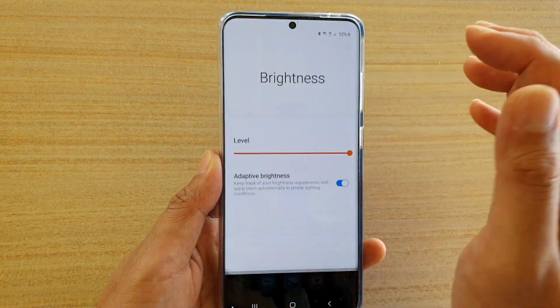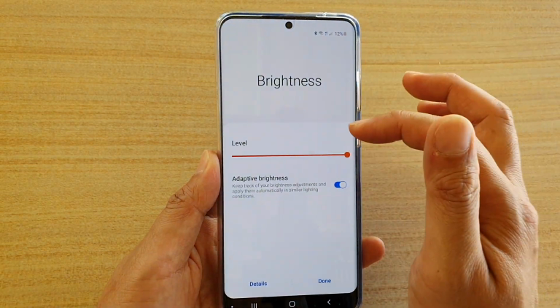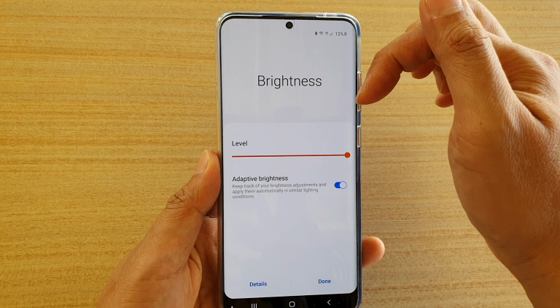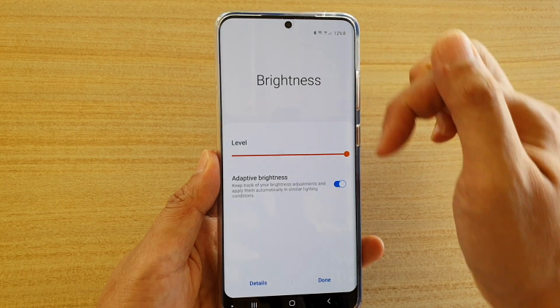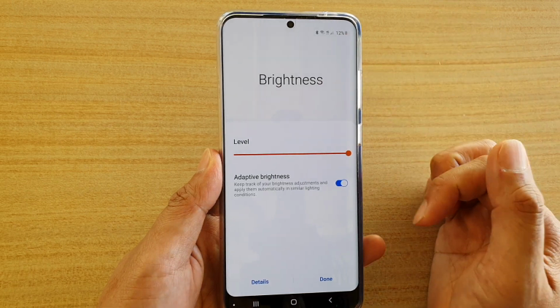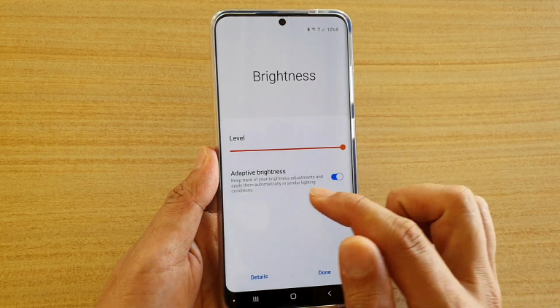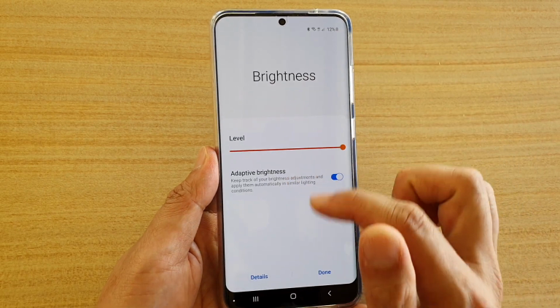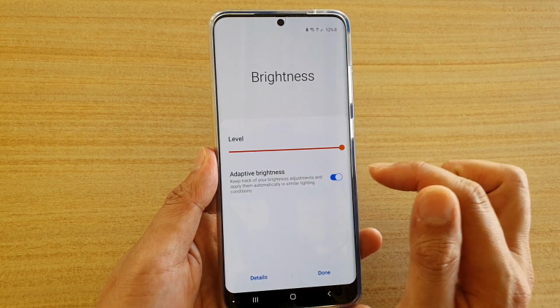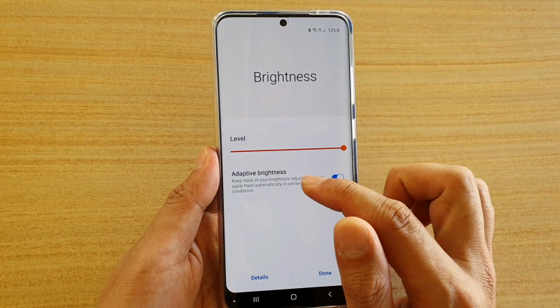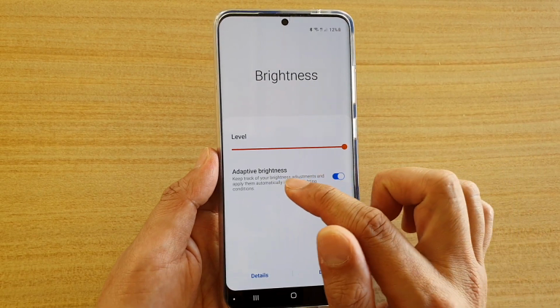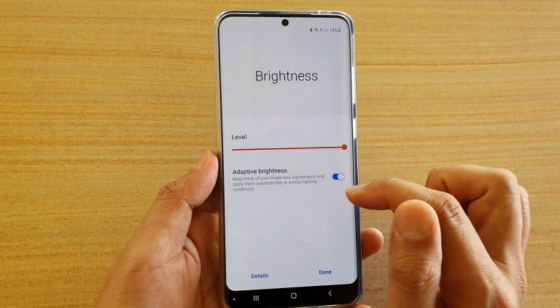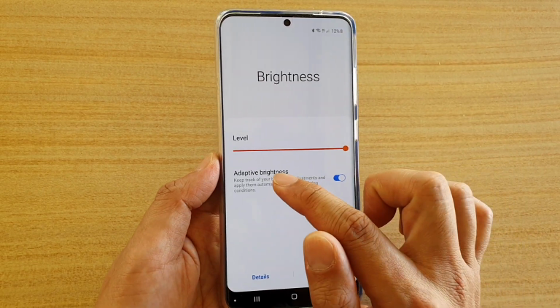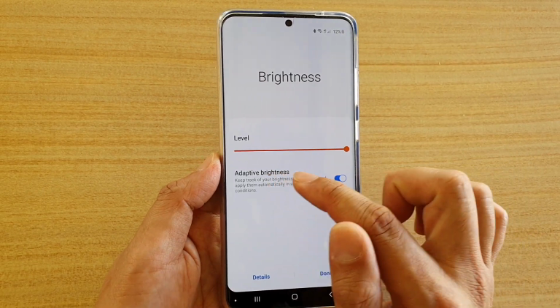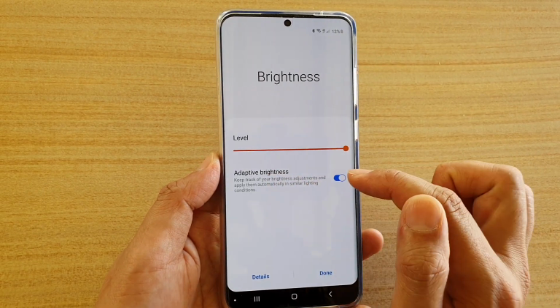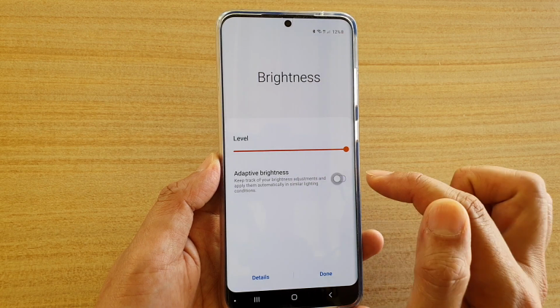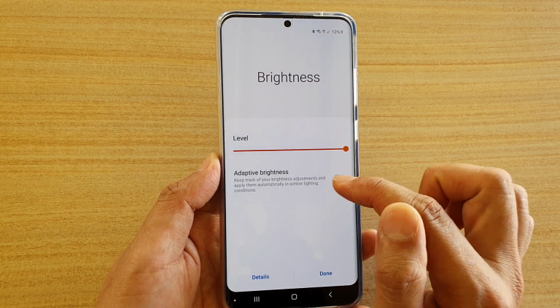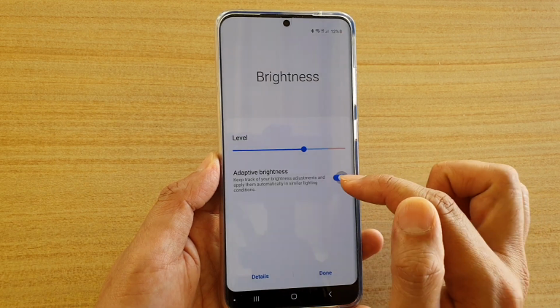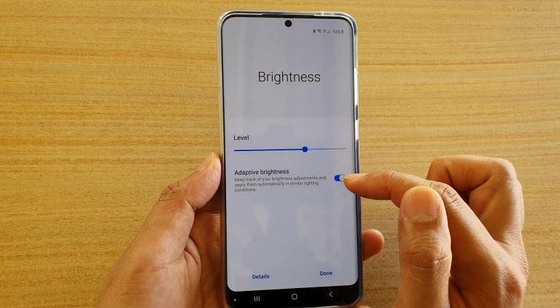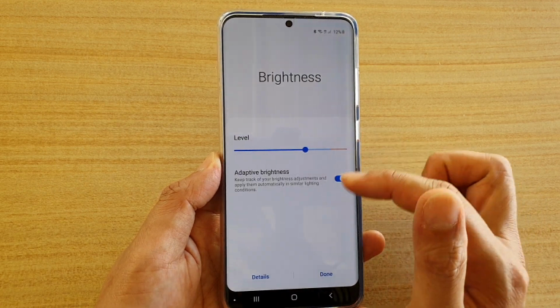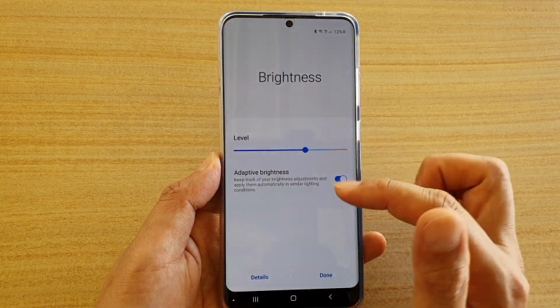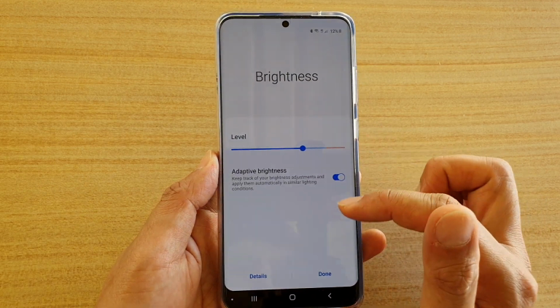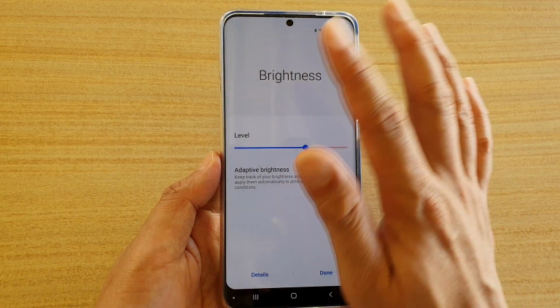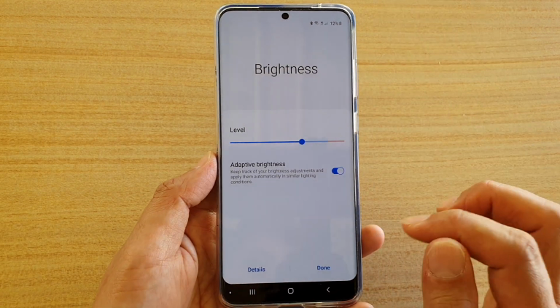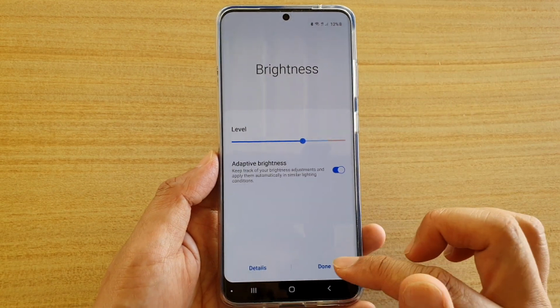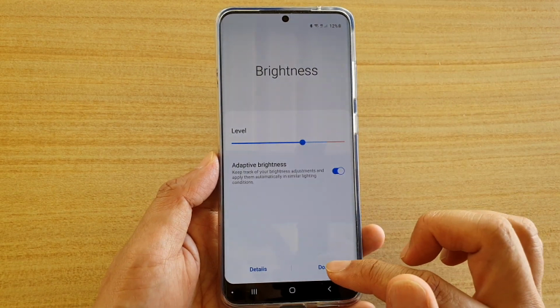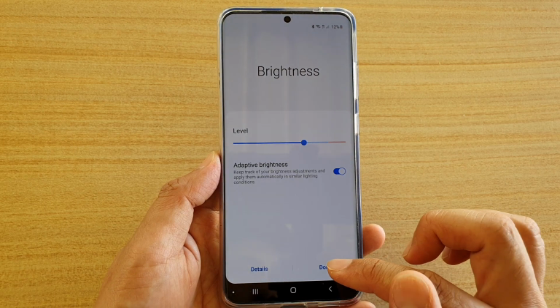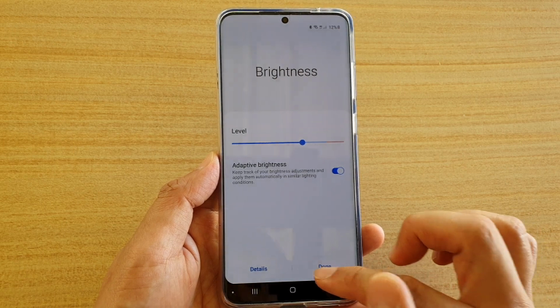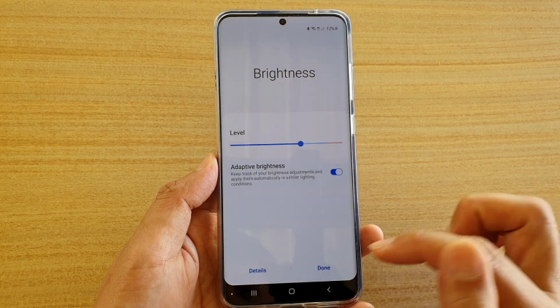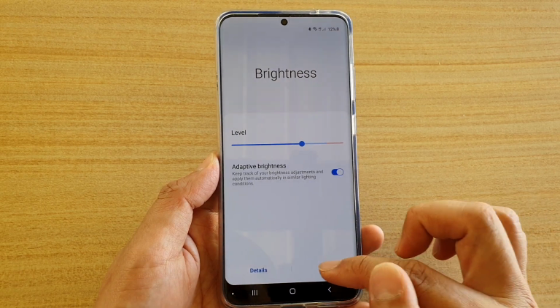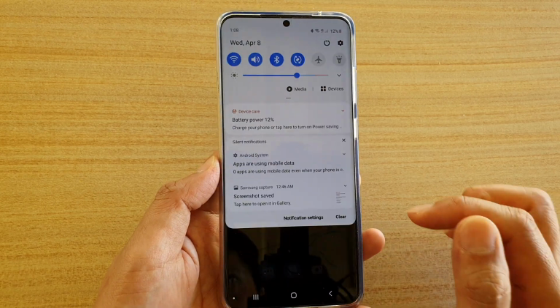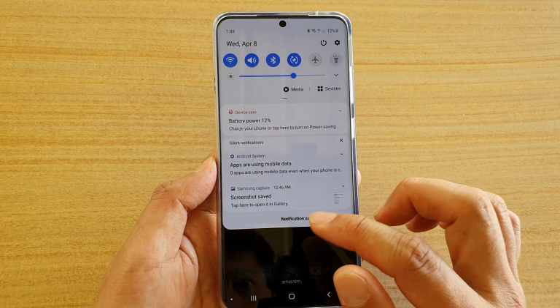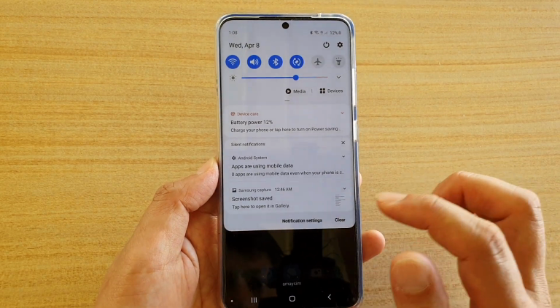I can also tap around the arrow and down here it will allow me to enable or disable the adaptive brightness switch. This will automatically adjust the screen brightness based on the current environment that it is in. And that's the first way.